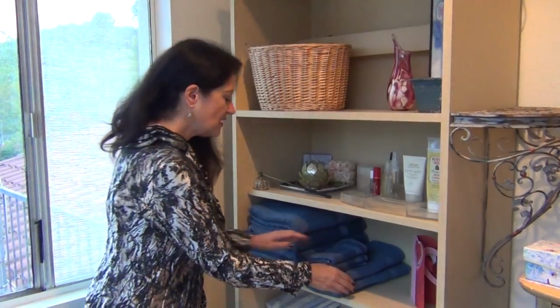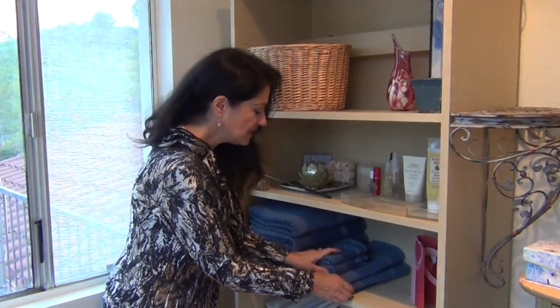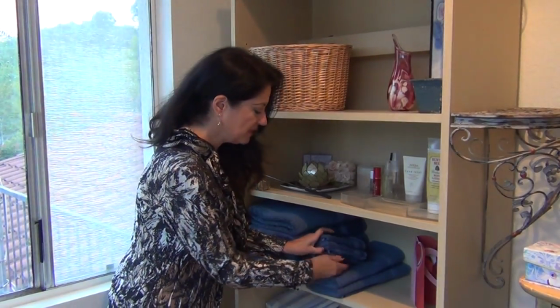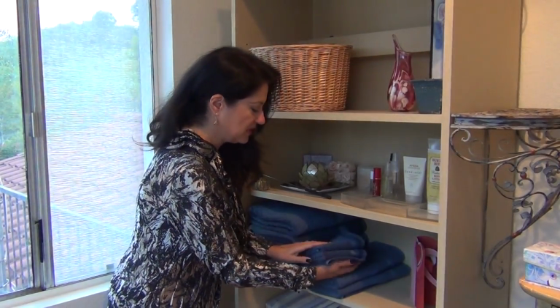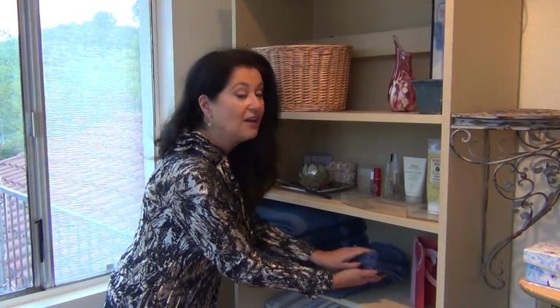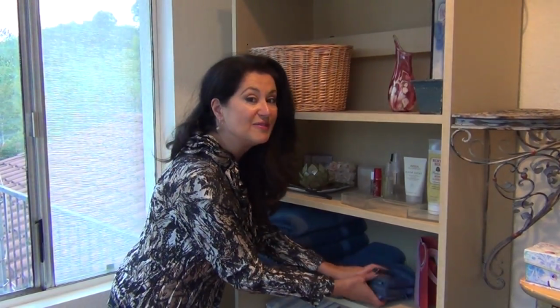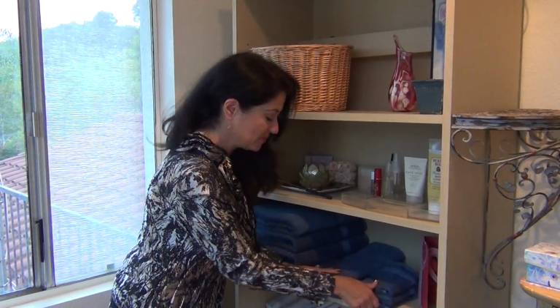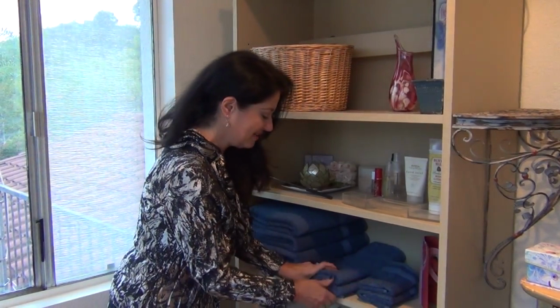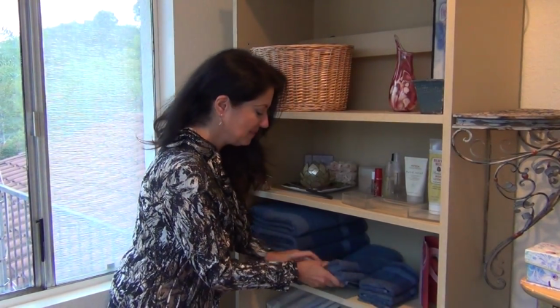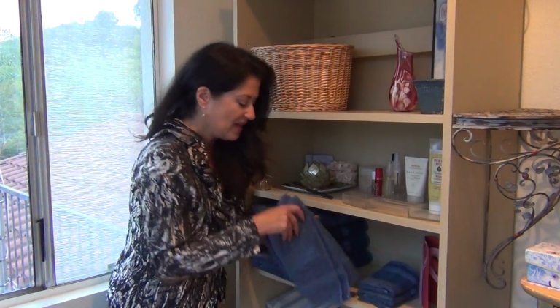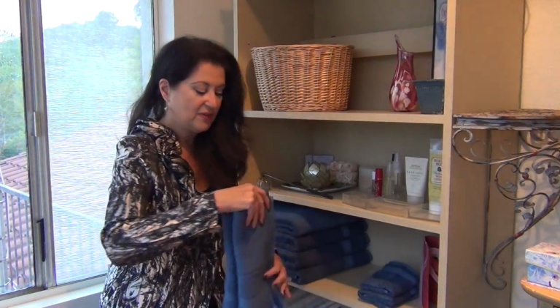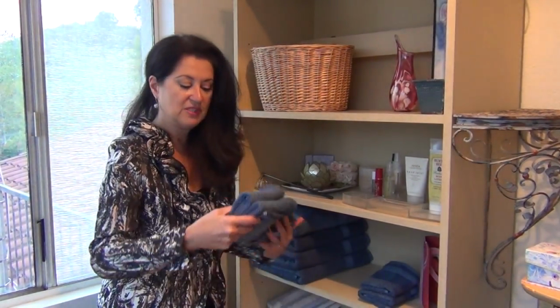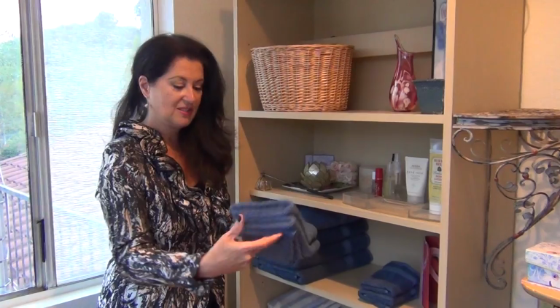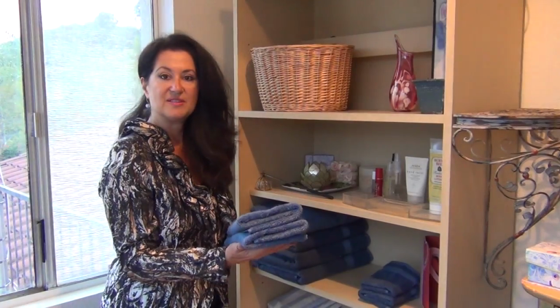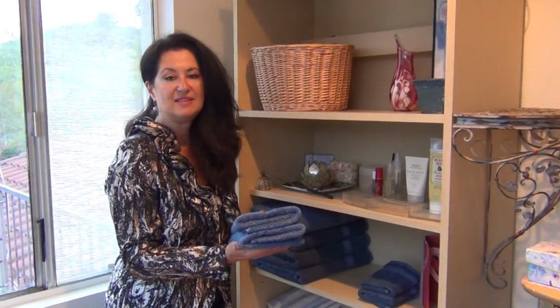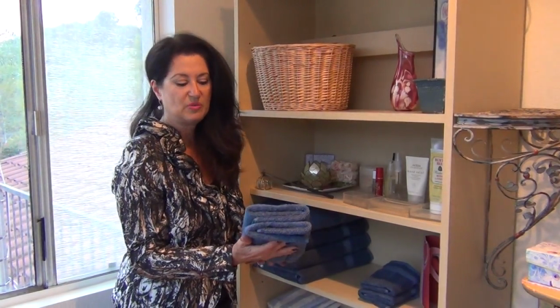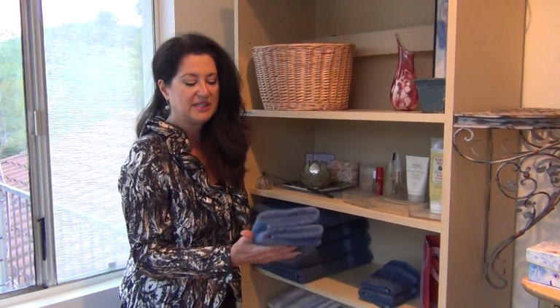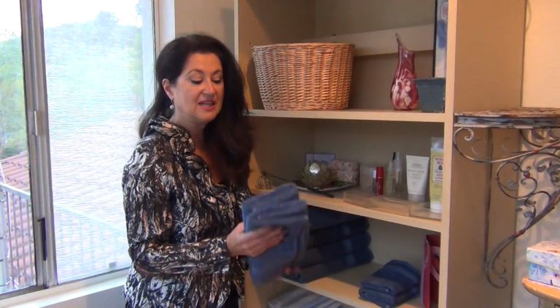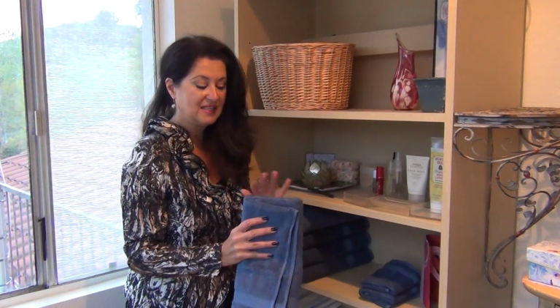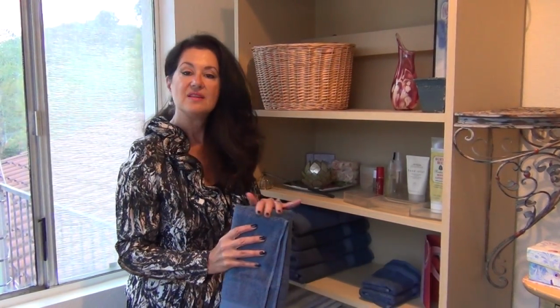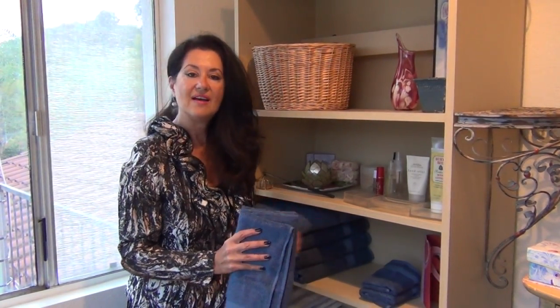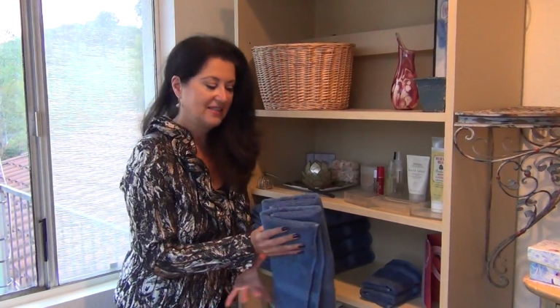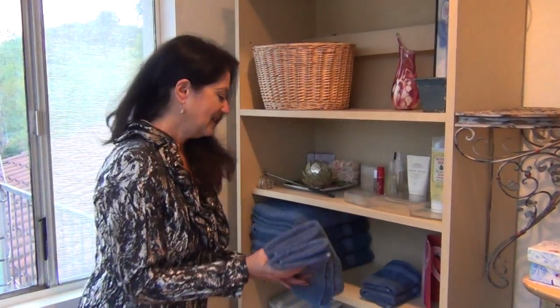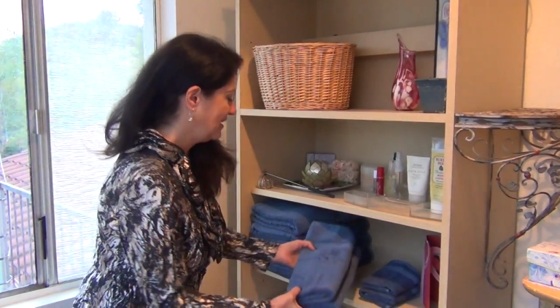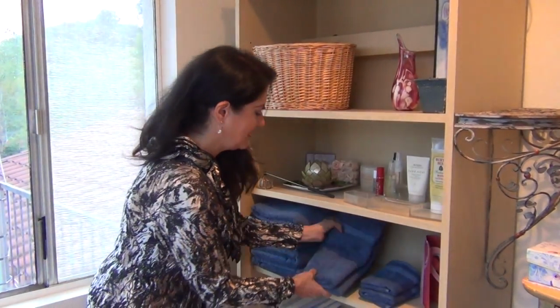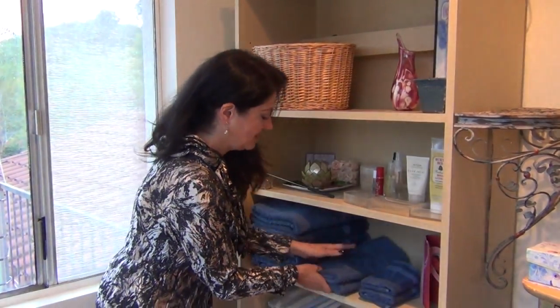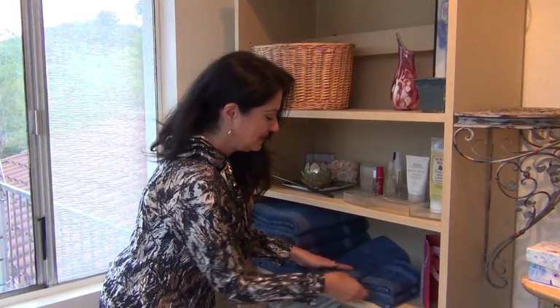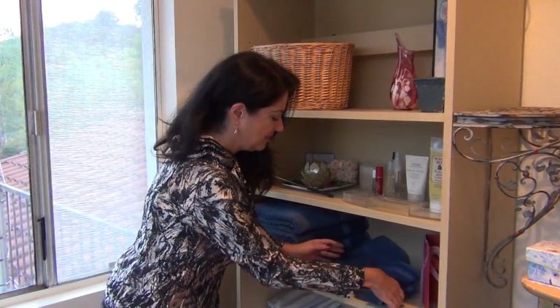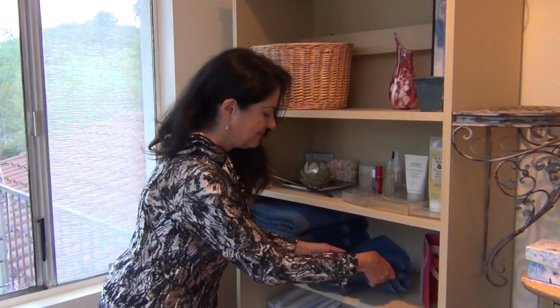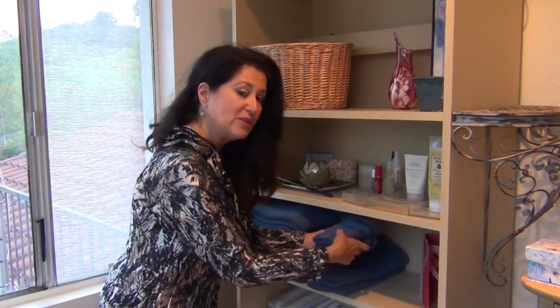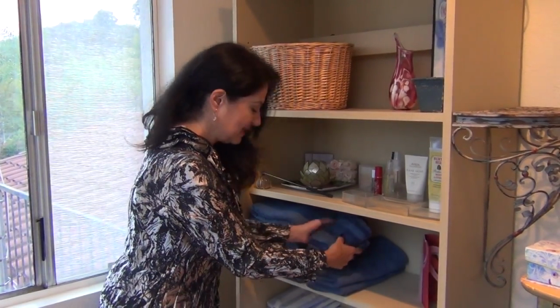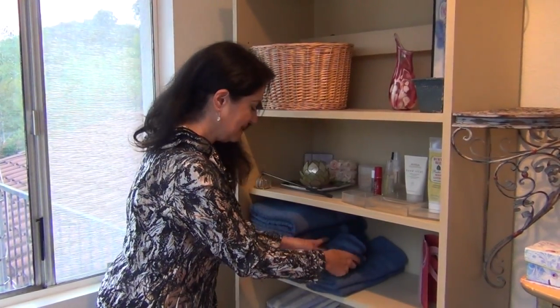First thing I'm going to mention is for you visuals out there: fold your towels in thirds — they look so much prettier — and keep the soft end on the outside, so when you look at them you enjoy looking at them.